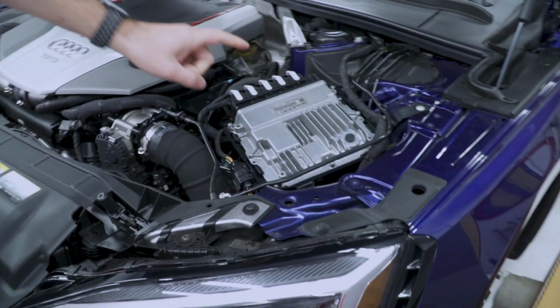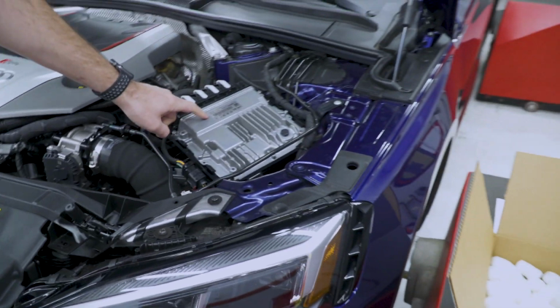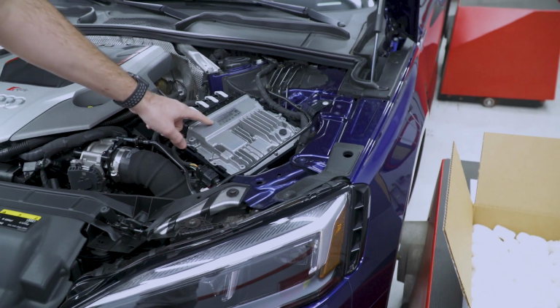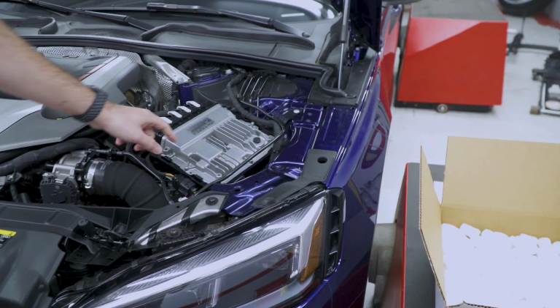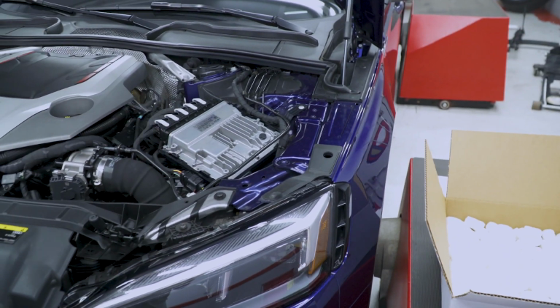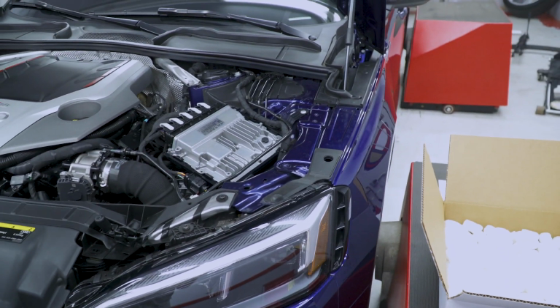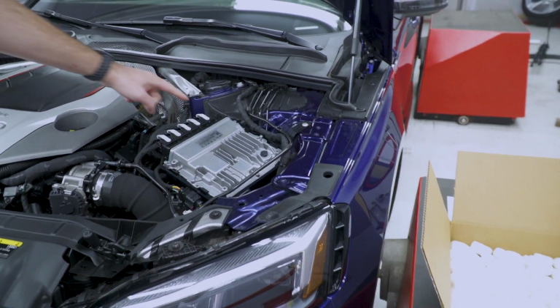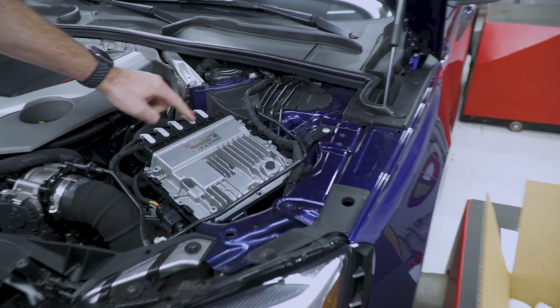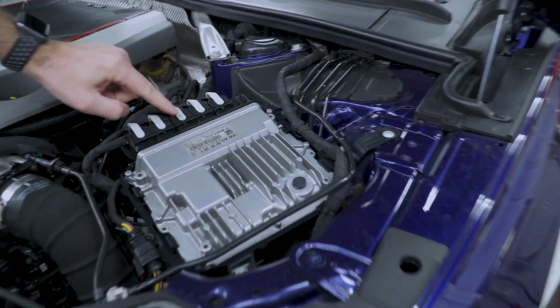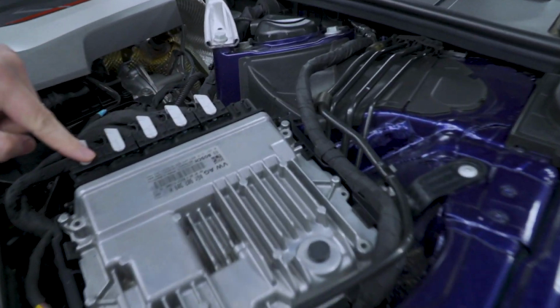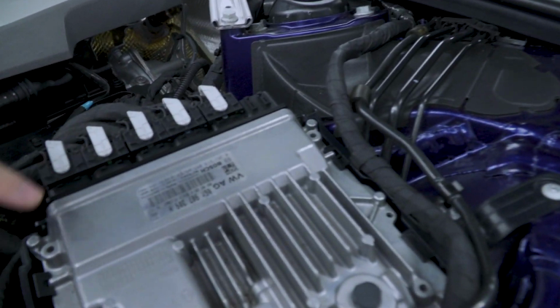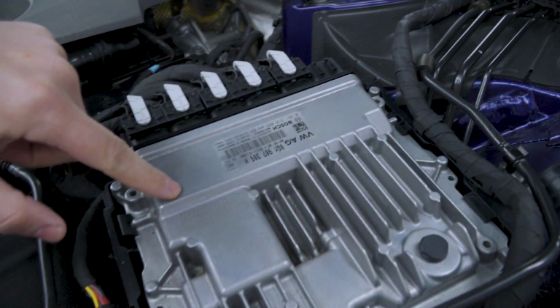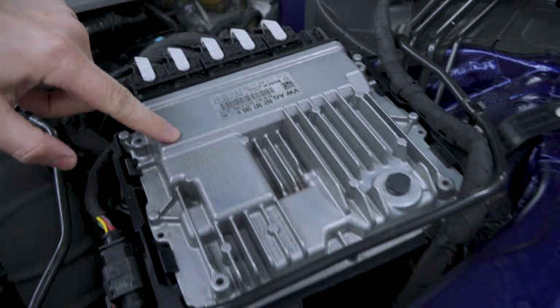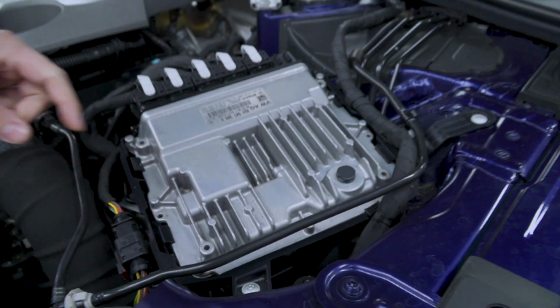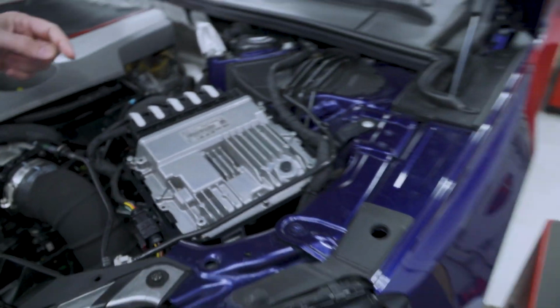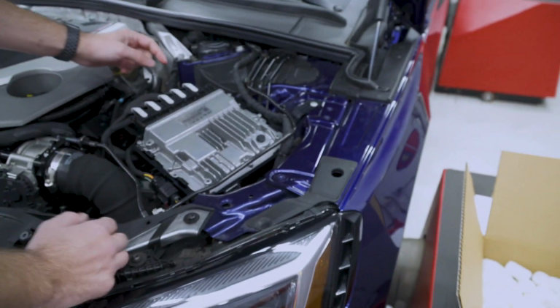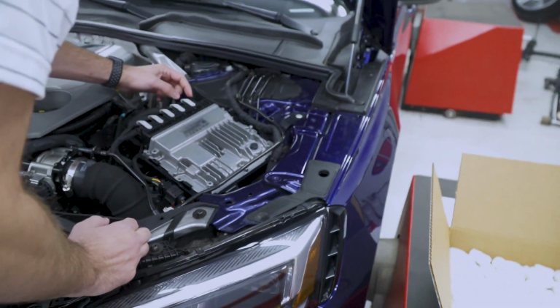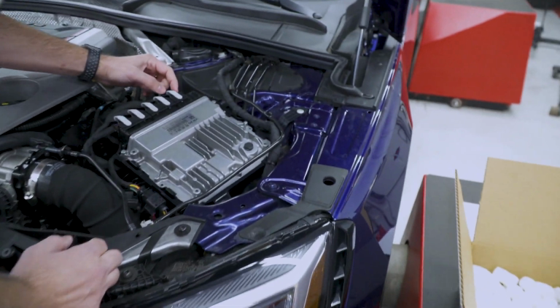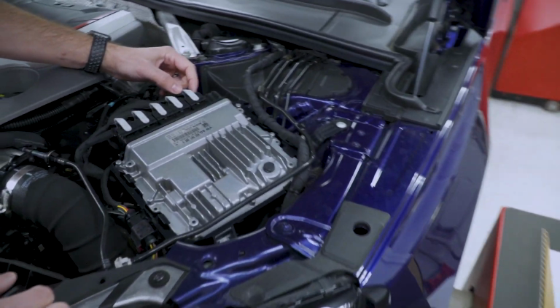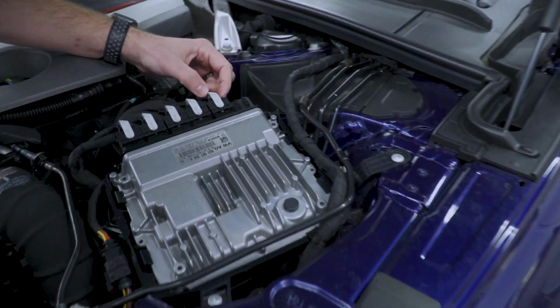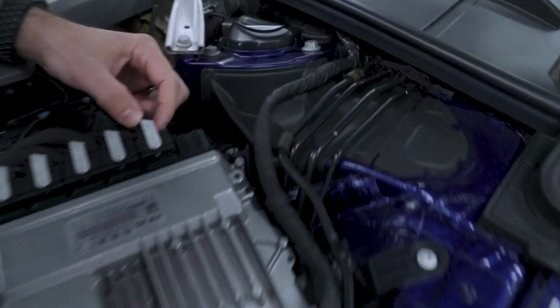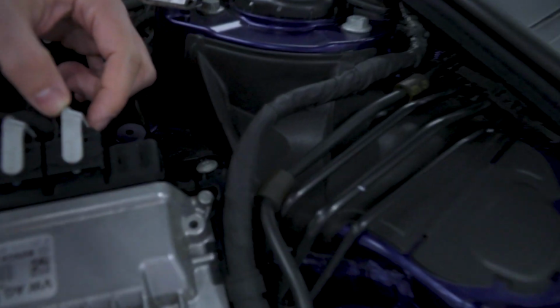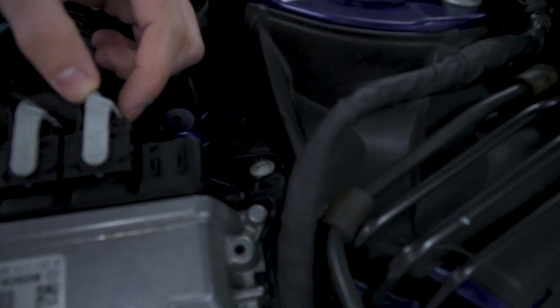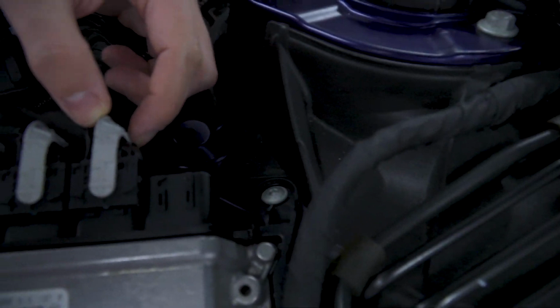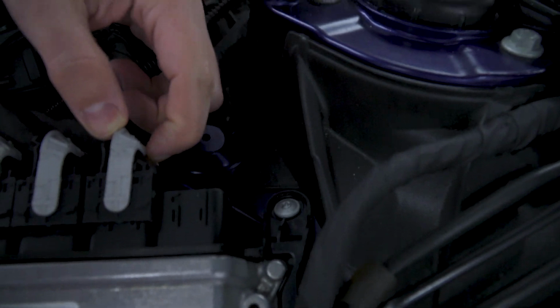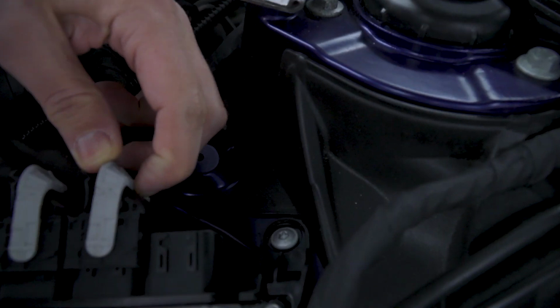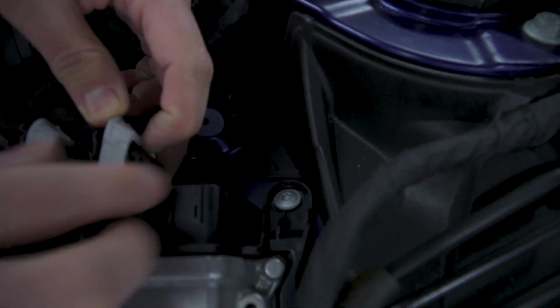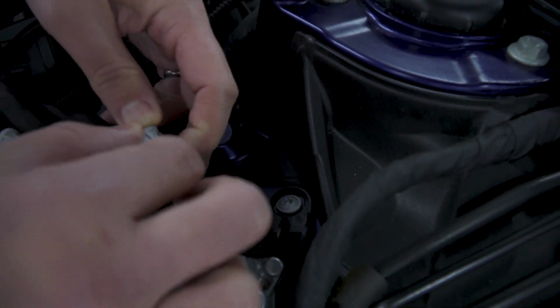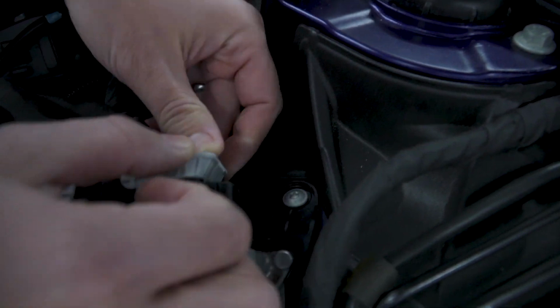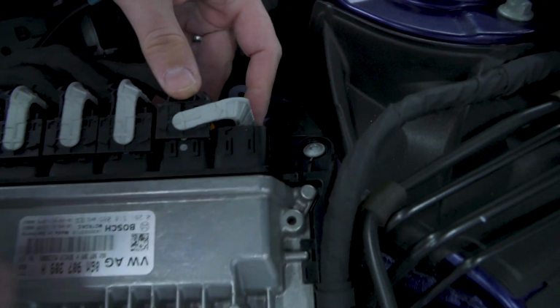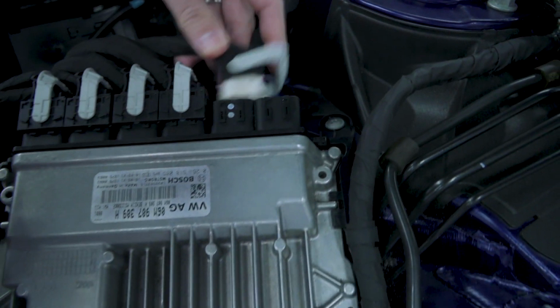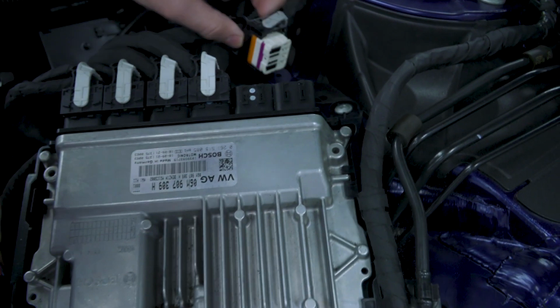Now this is the ECU. What you need to do is remove each of these tabs and then pull the ECU out. The tab has a little button that you need to press down right here, and then you can move this forward and pull it out of the way.